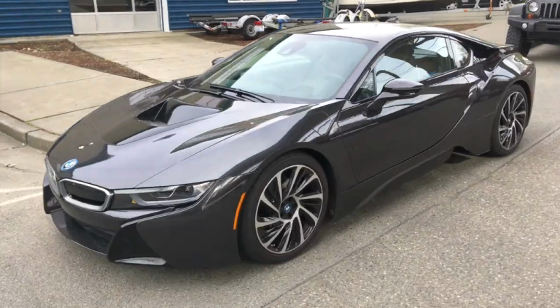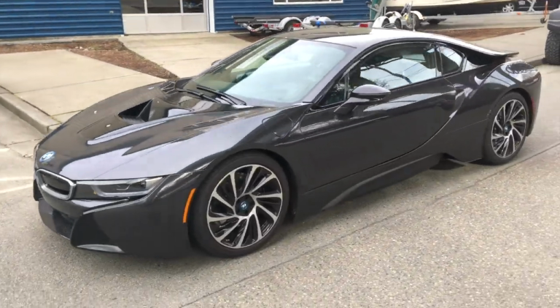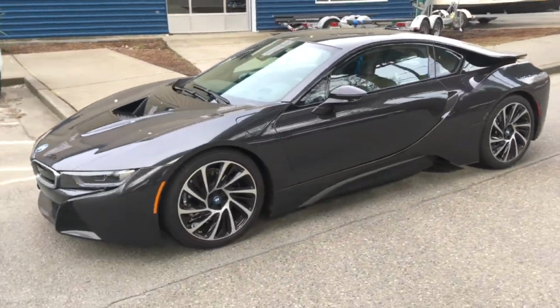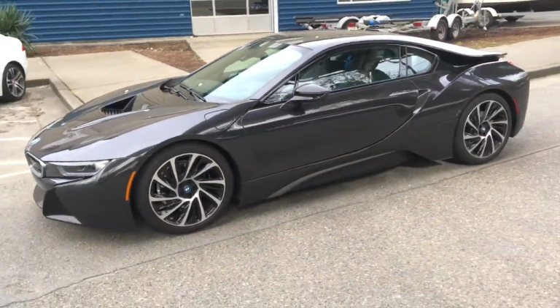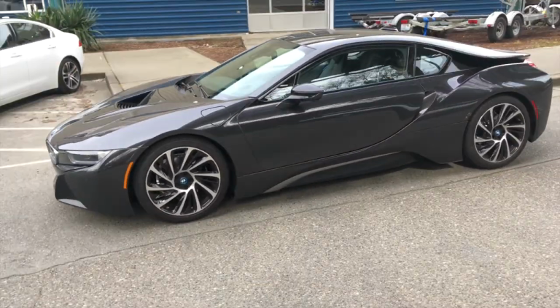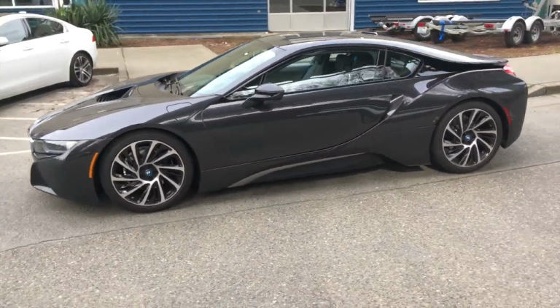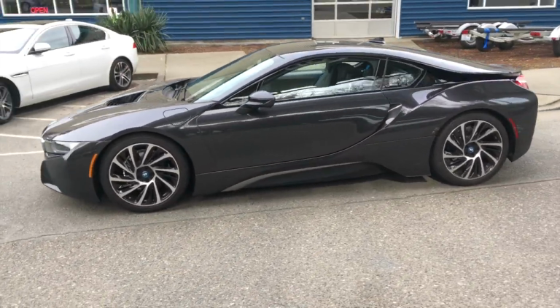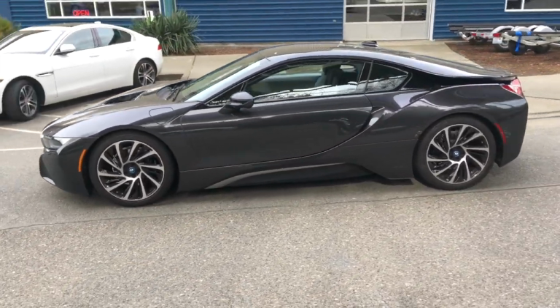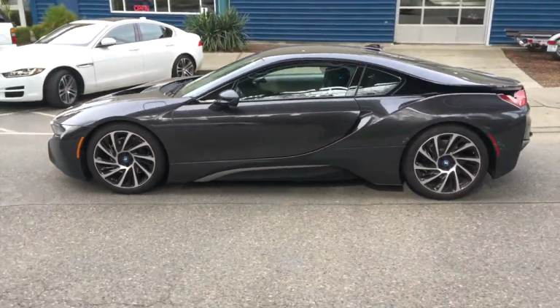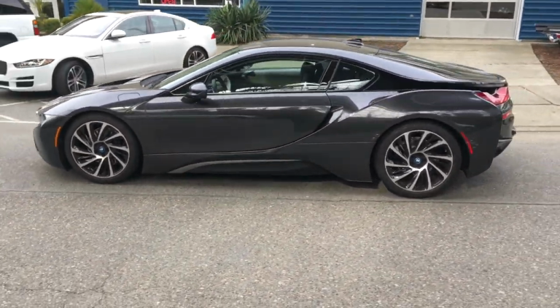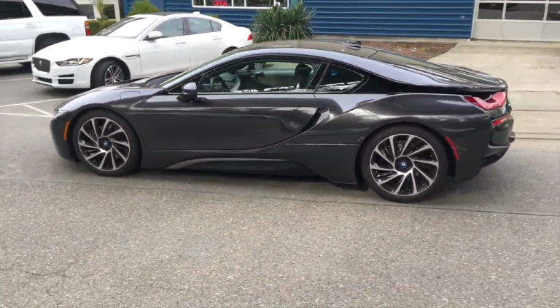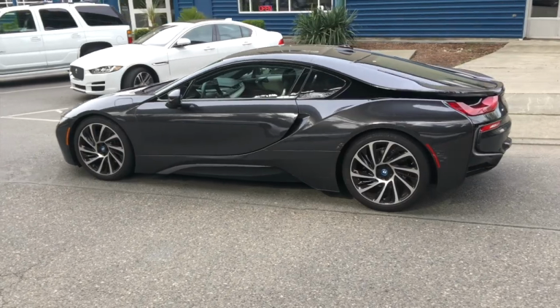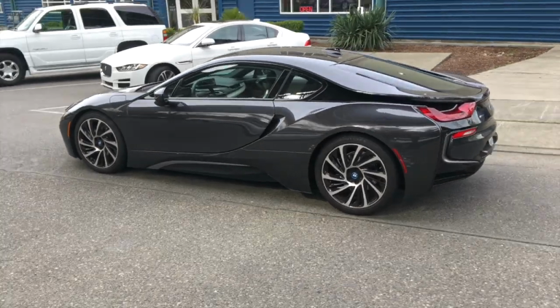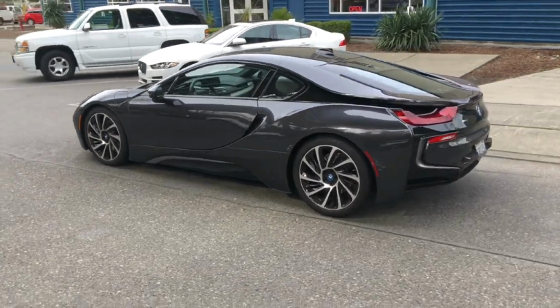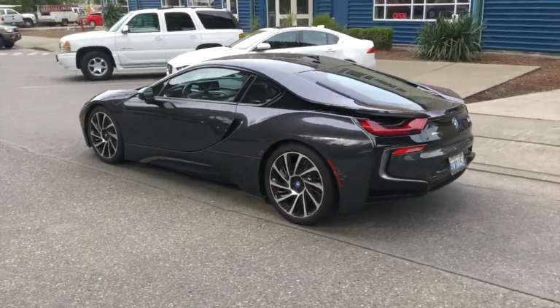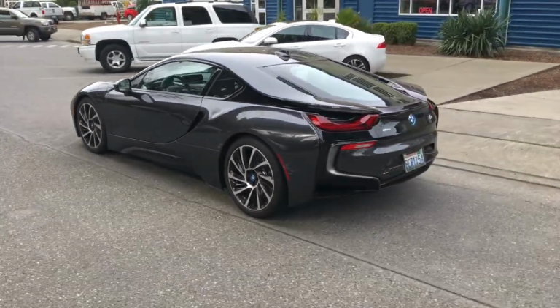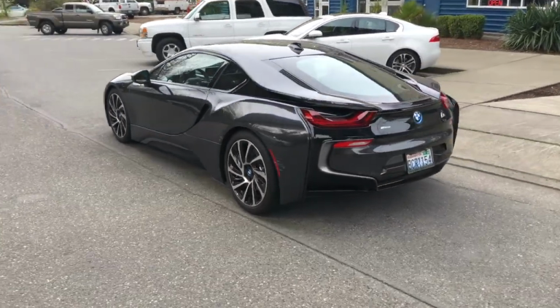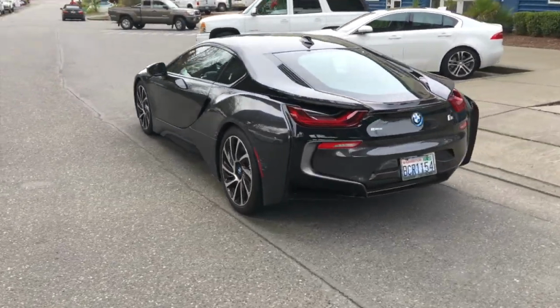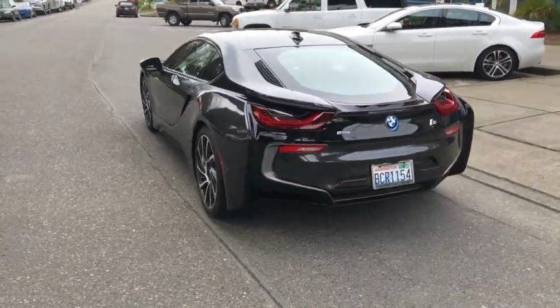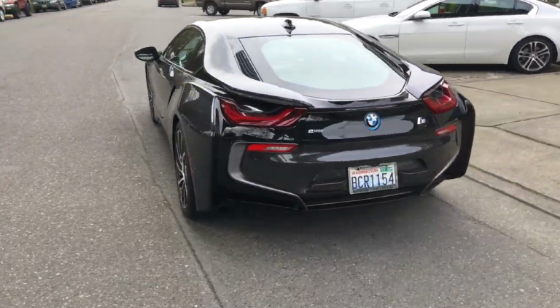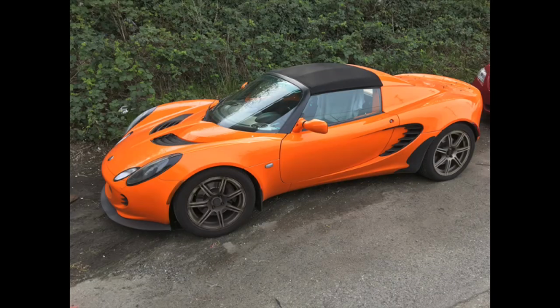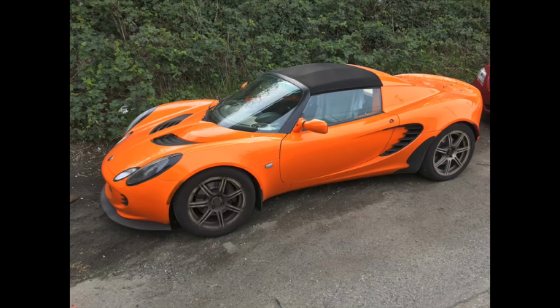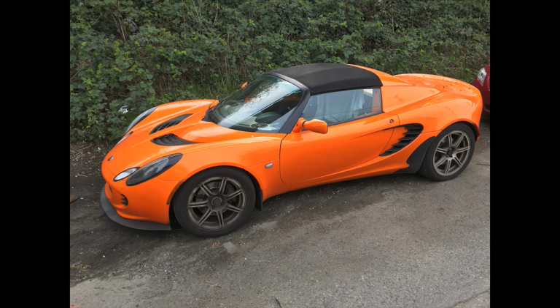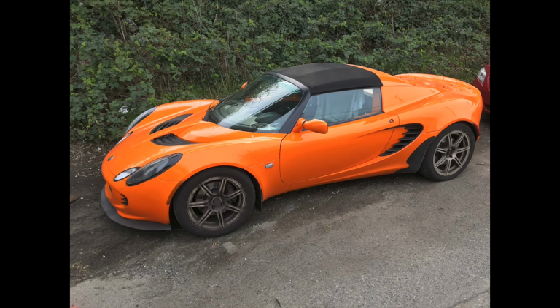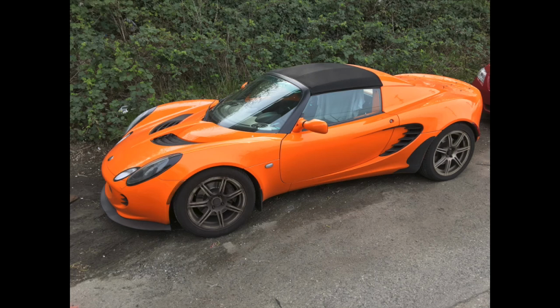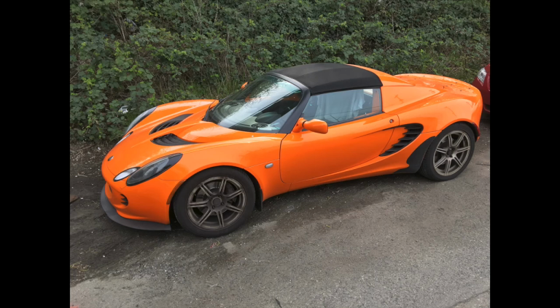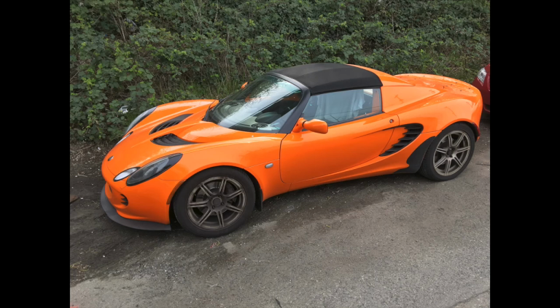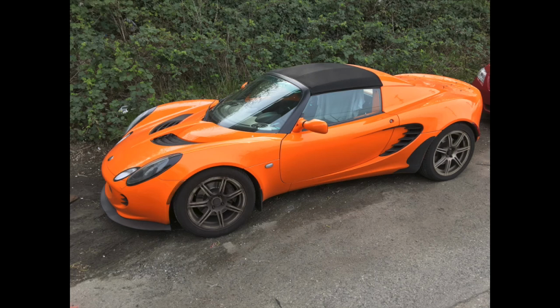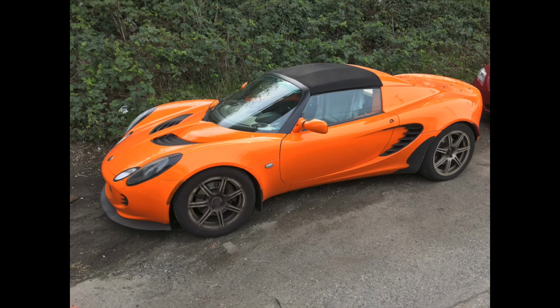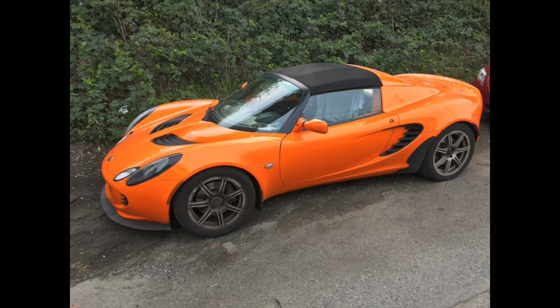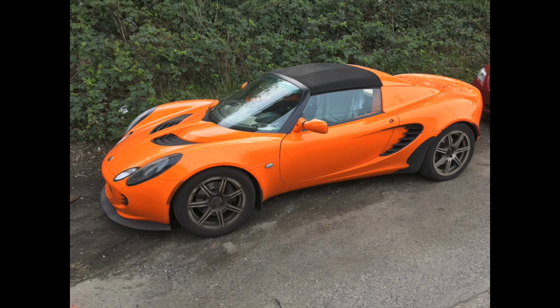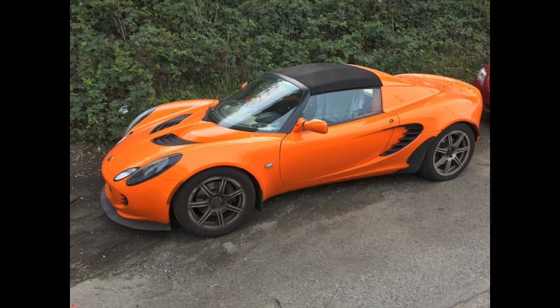This unreliable expensive BMW i8 shows that a plug-in hybrid vehicle can be cool too. This lightweight Lotus Elise is an example of a $50,000 go-kart.